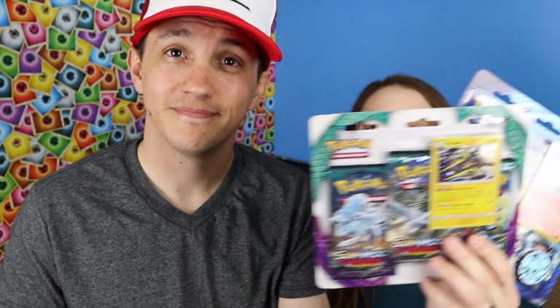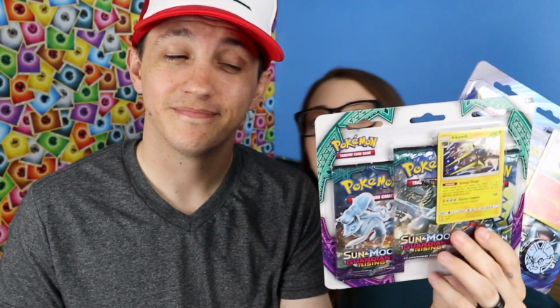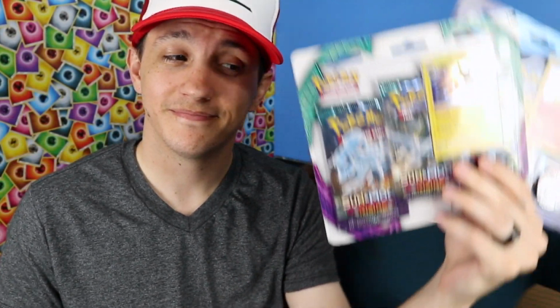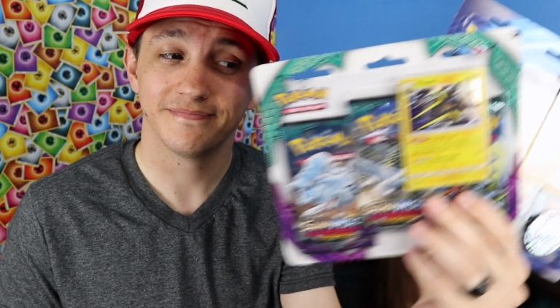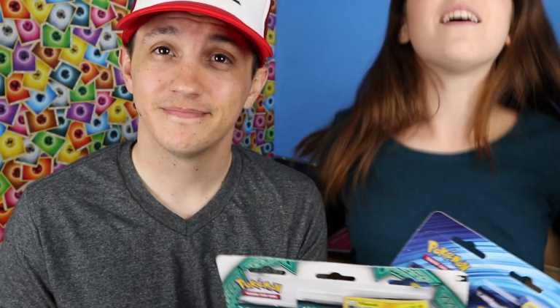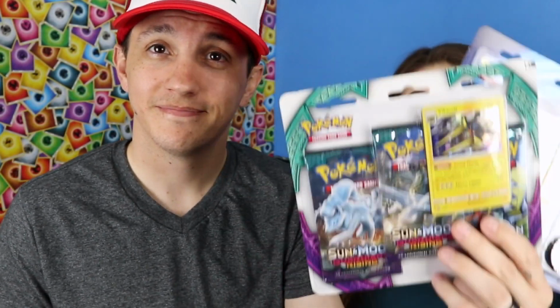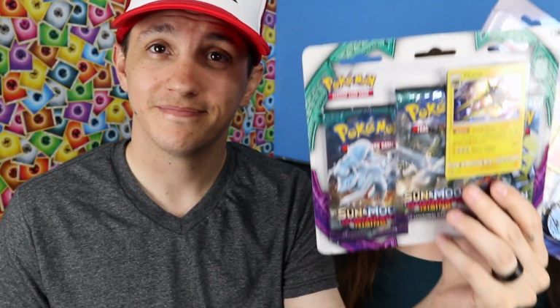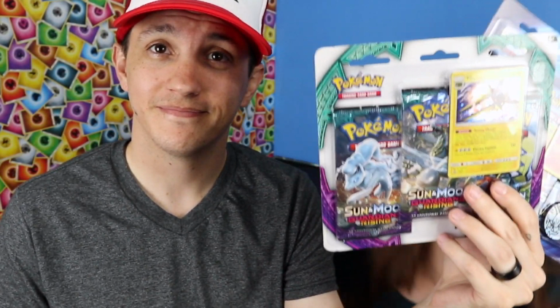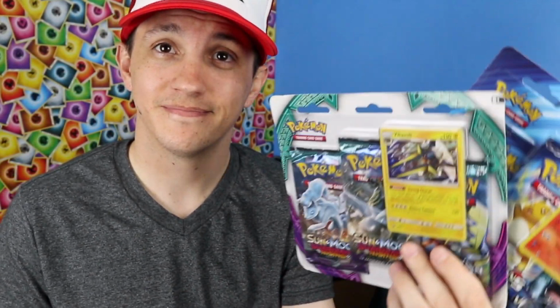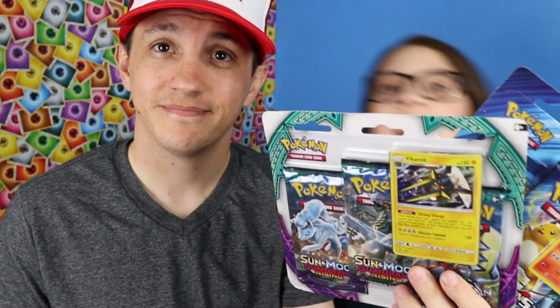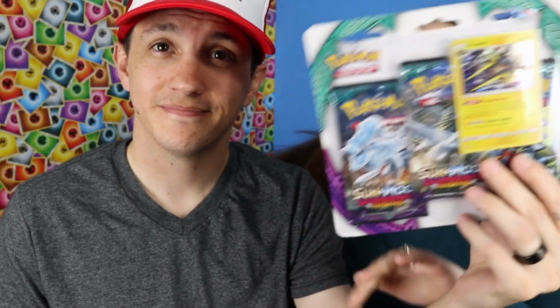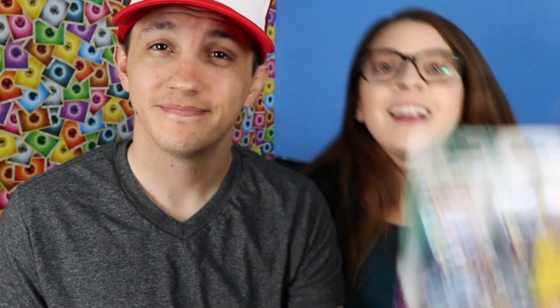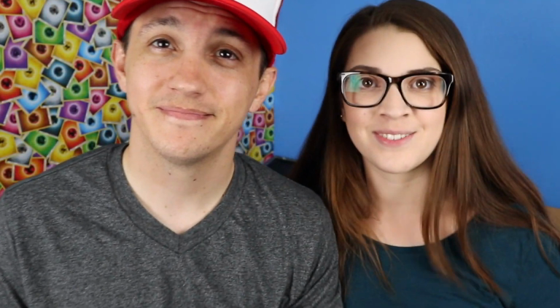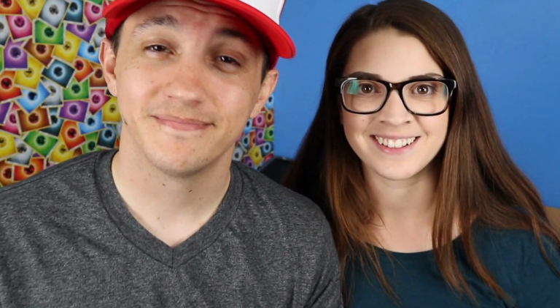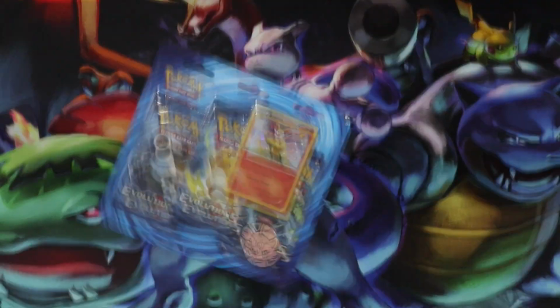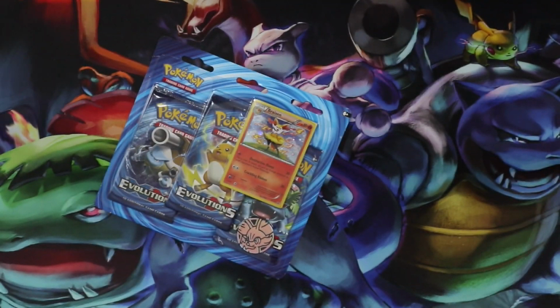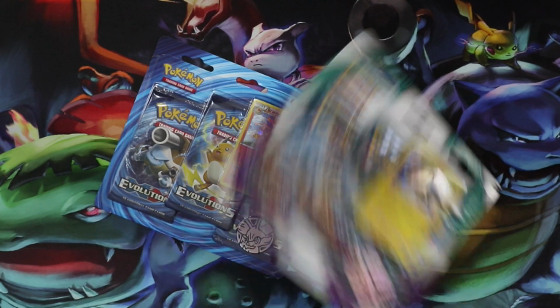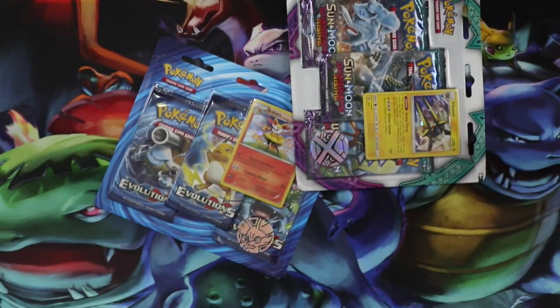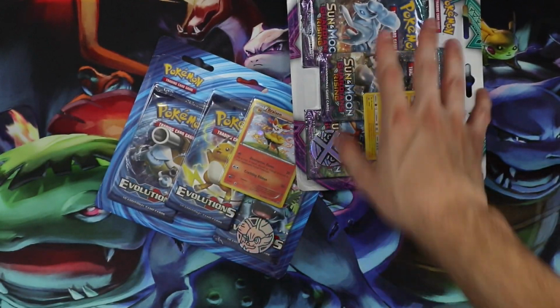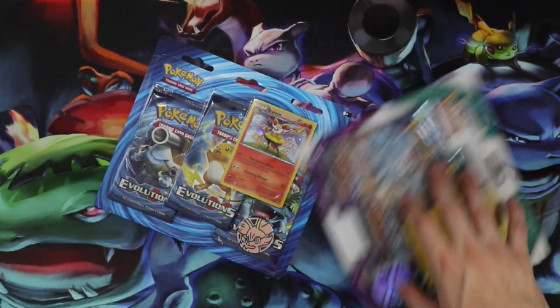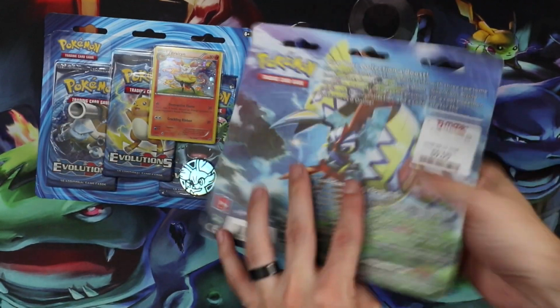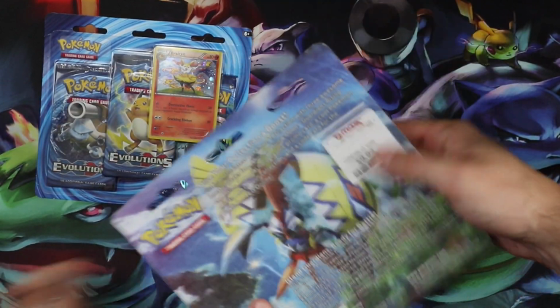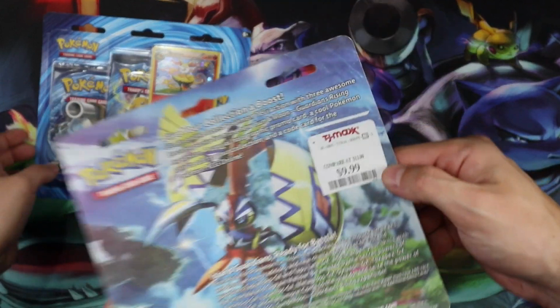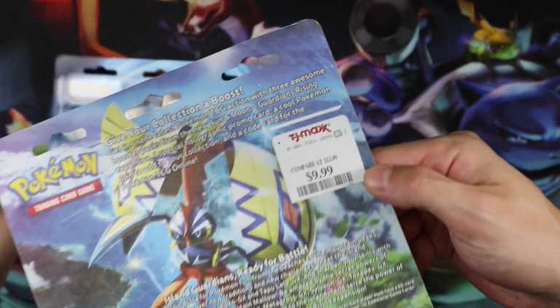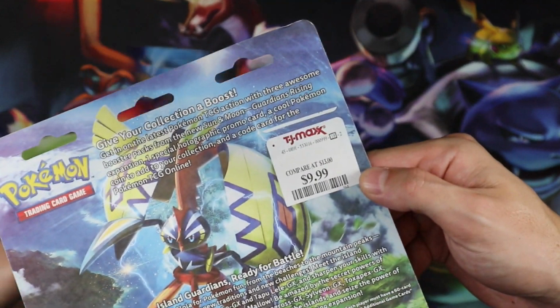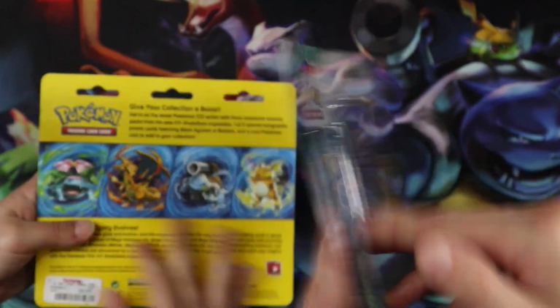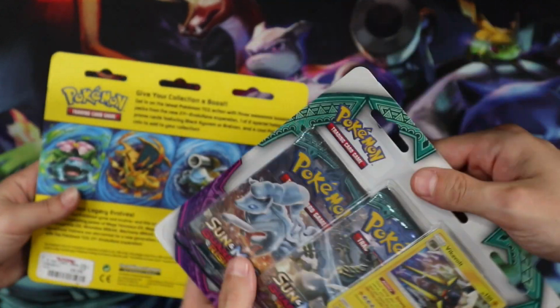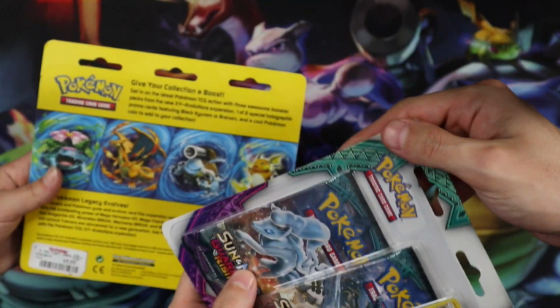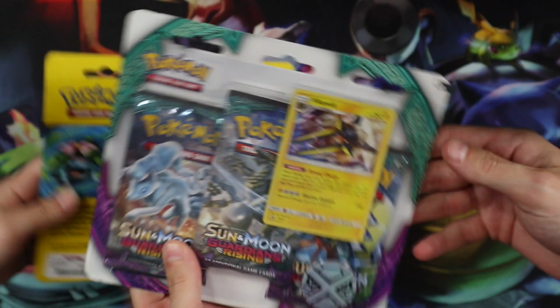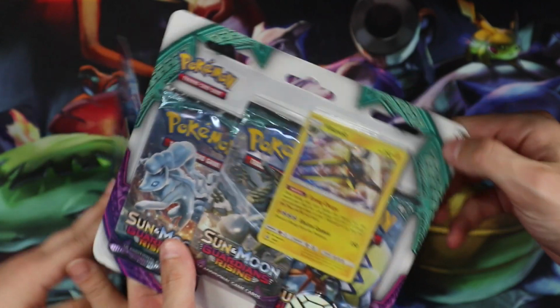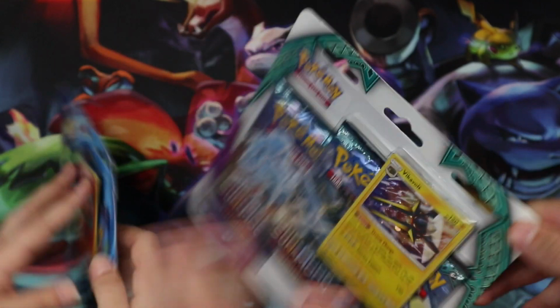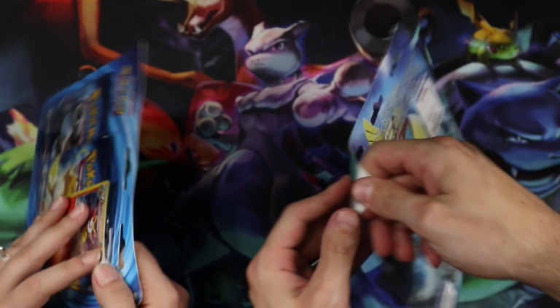There's one Sun and Moon Guardians Rising and there's one Evolutions. So we thought we'd do a set versus set battle, and that's what we're going to do. Evolutions versus Guardians Rising — these were $9.99 each, so it's a pretty good deal.